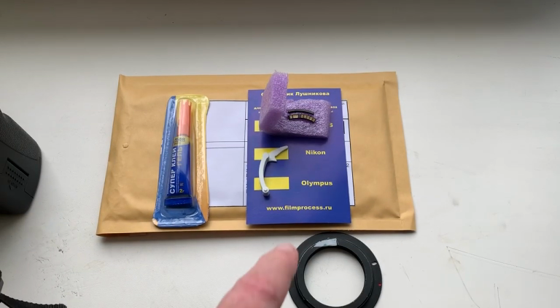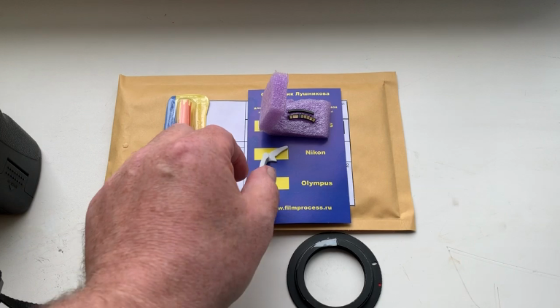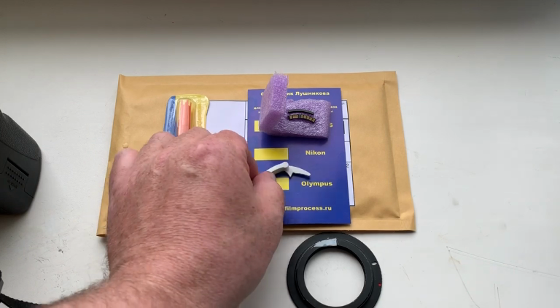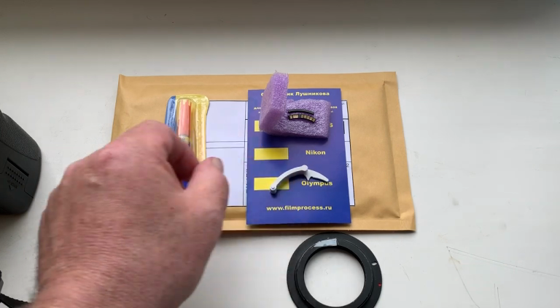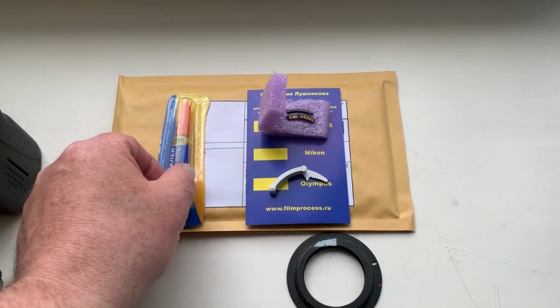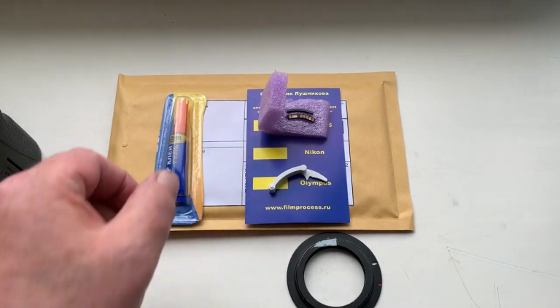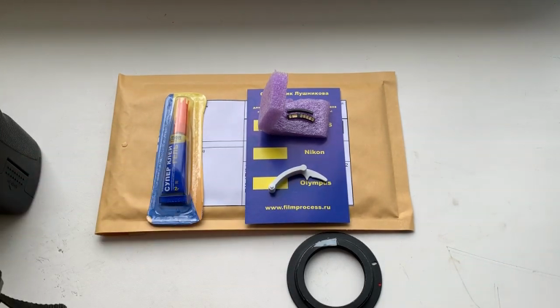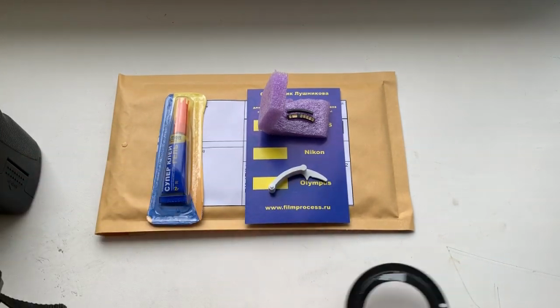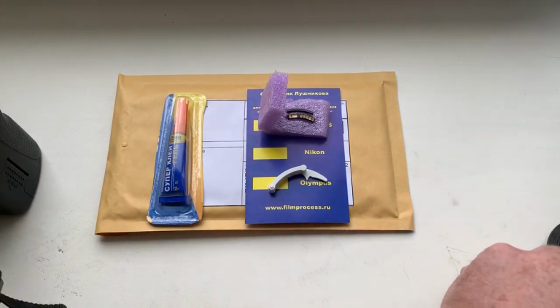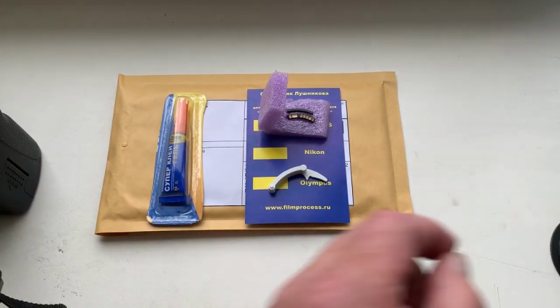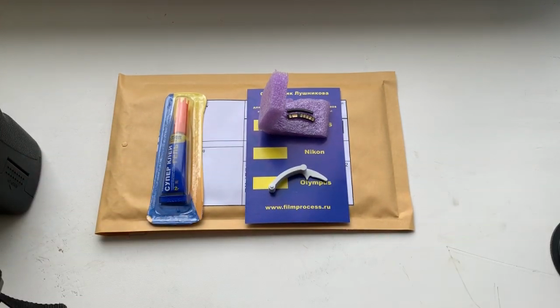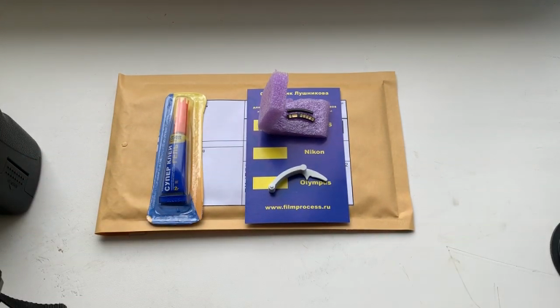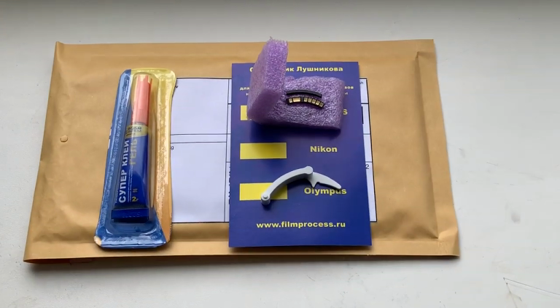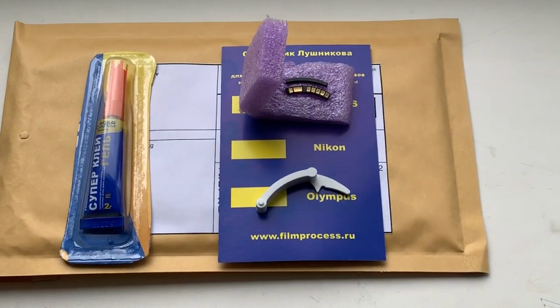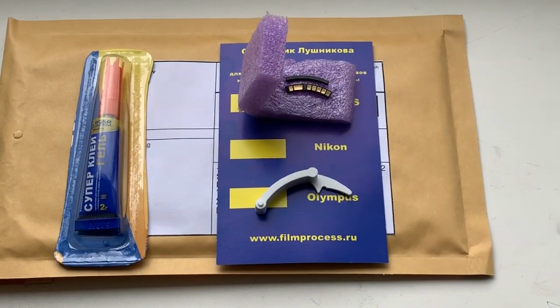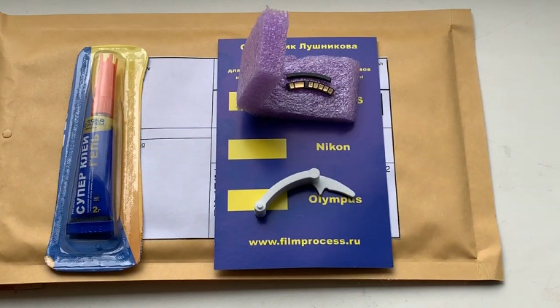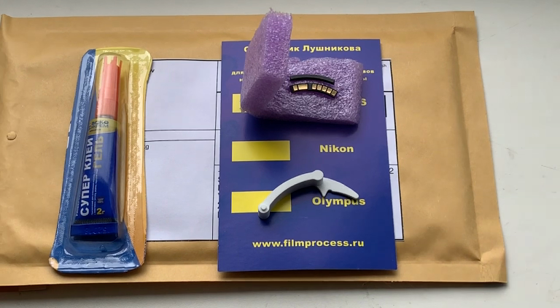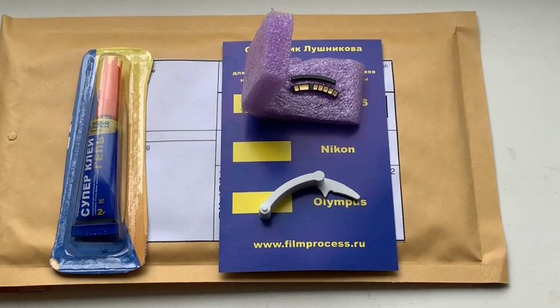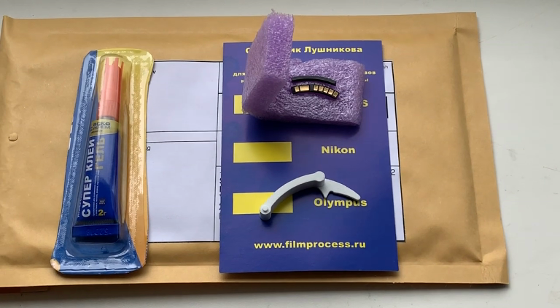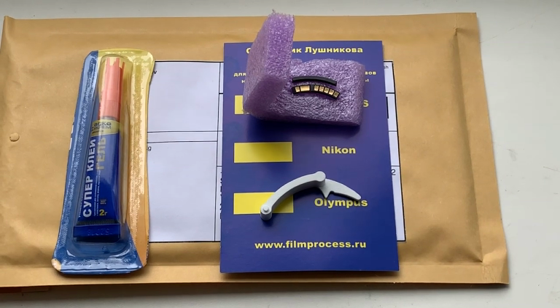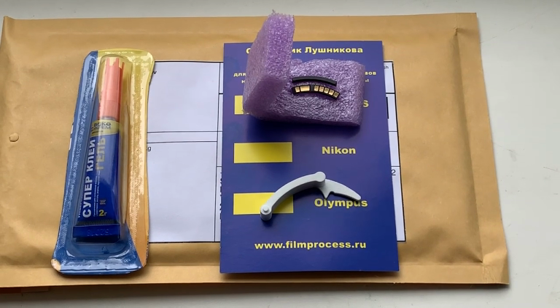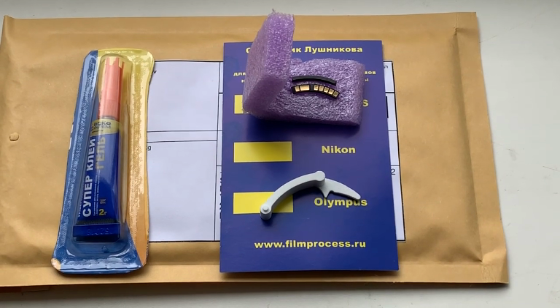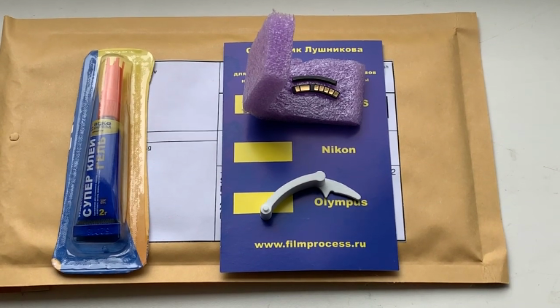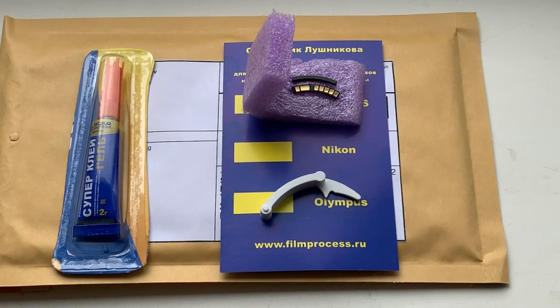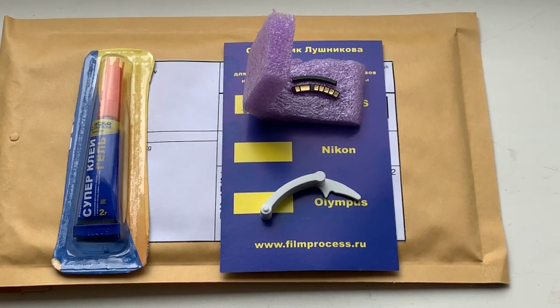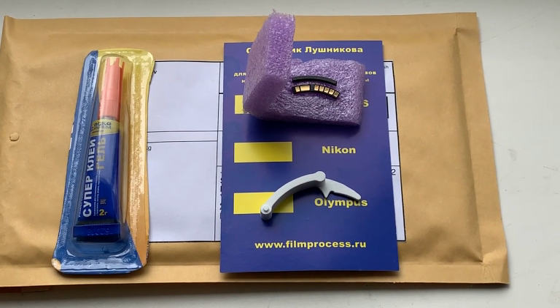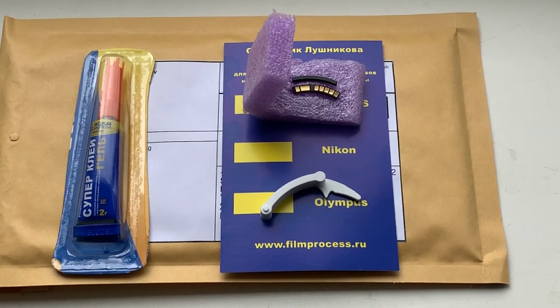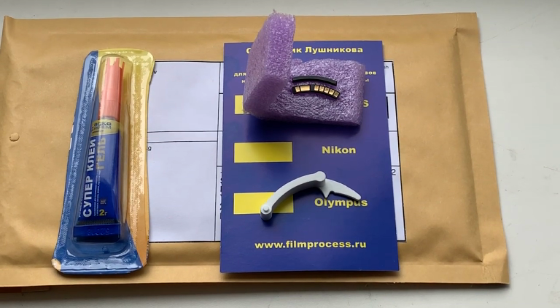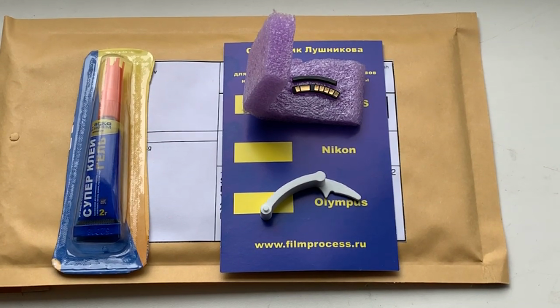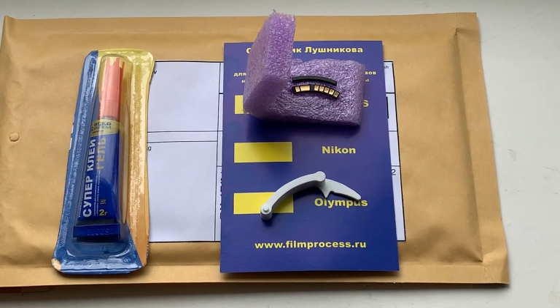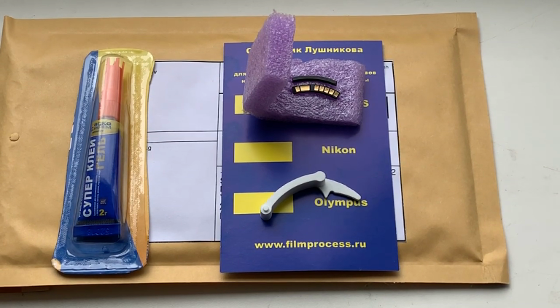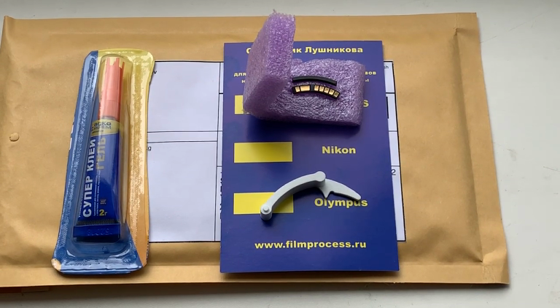This is a caliper, this is super glue. Now I package your chip and send it to you tomorrow morning. Thank you for your attention.